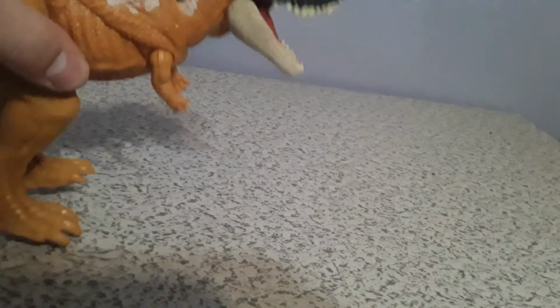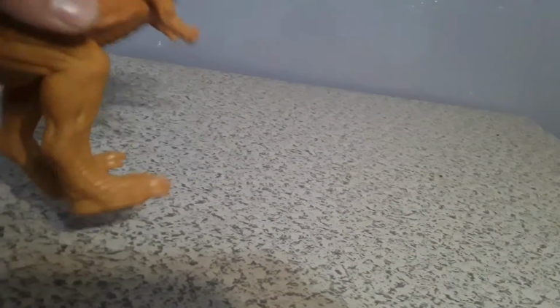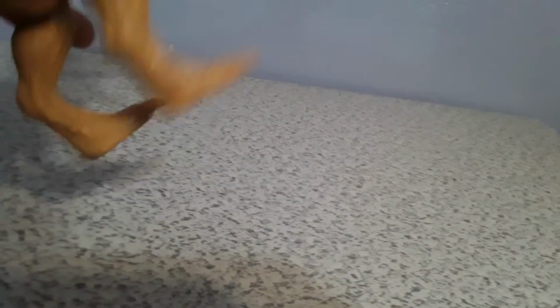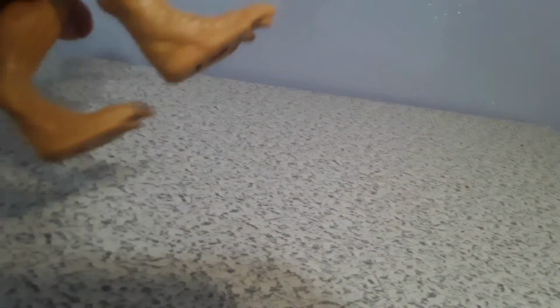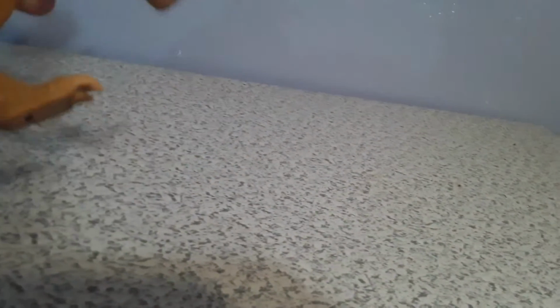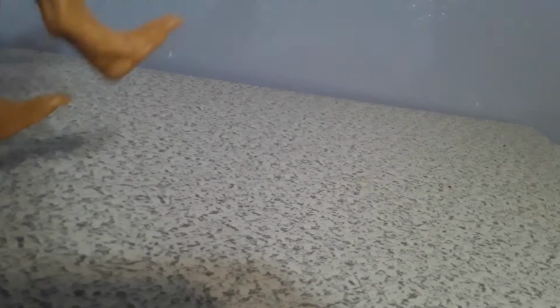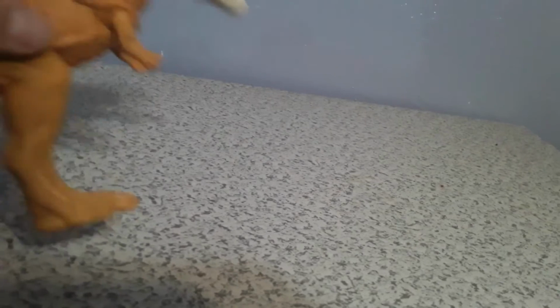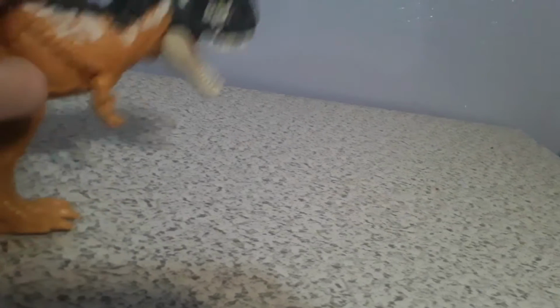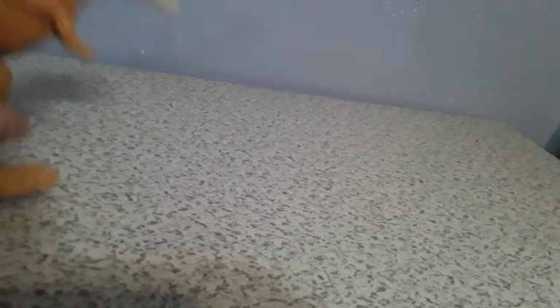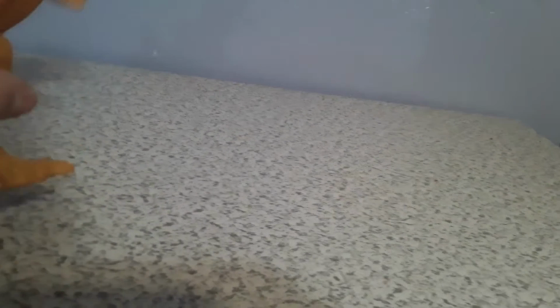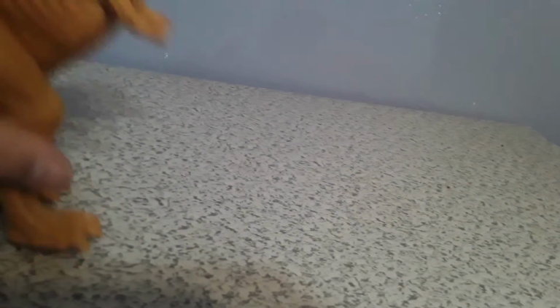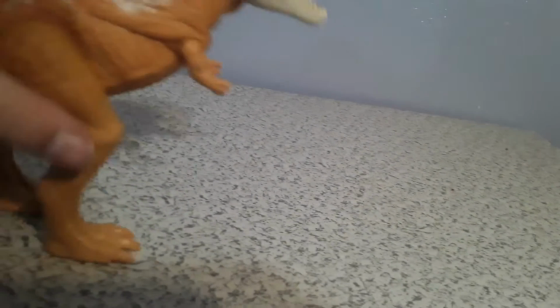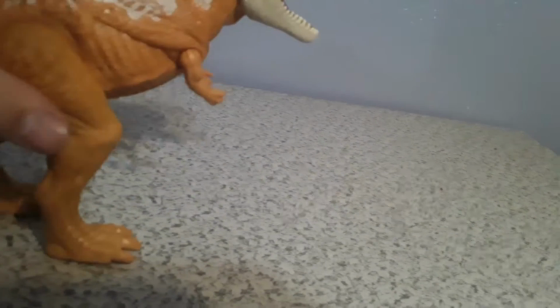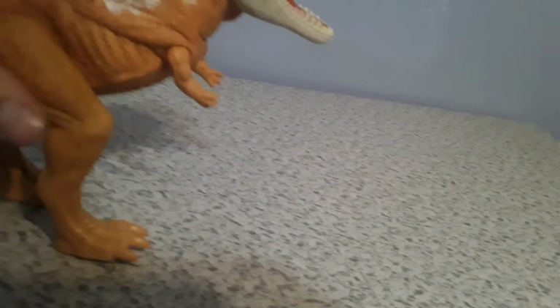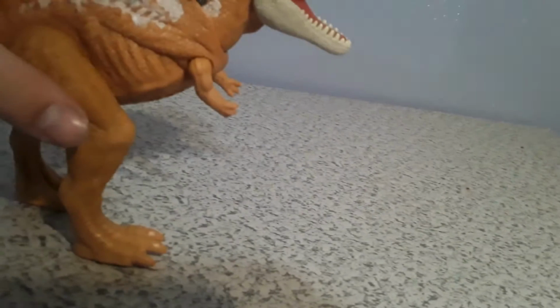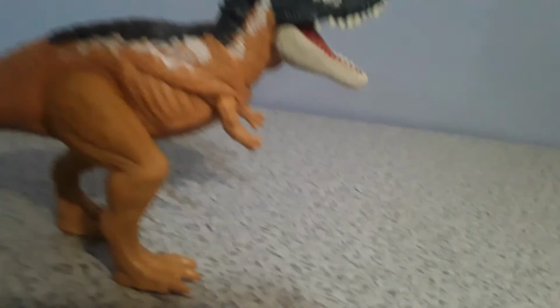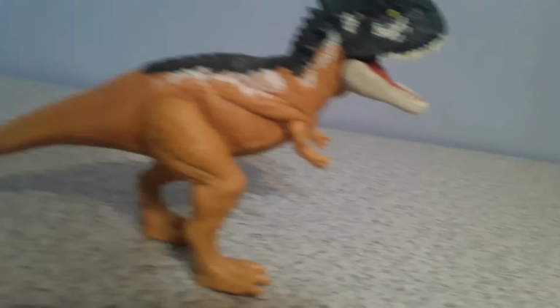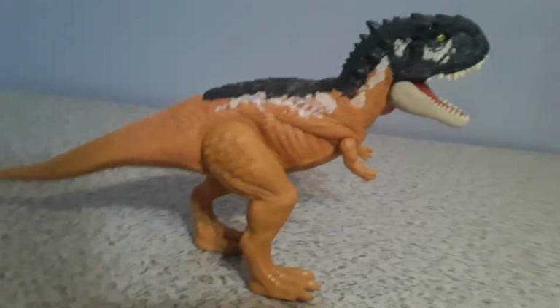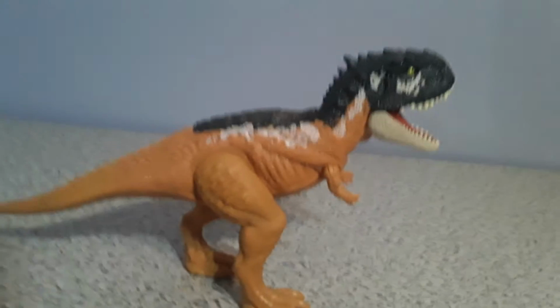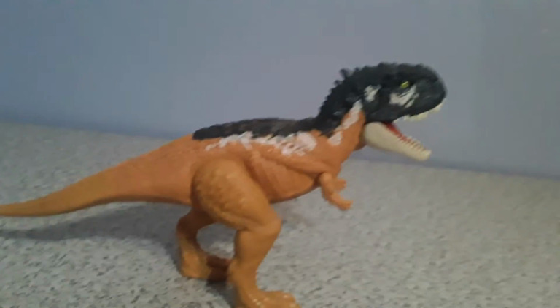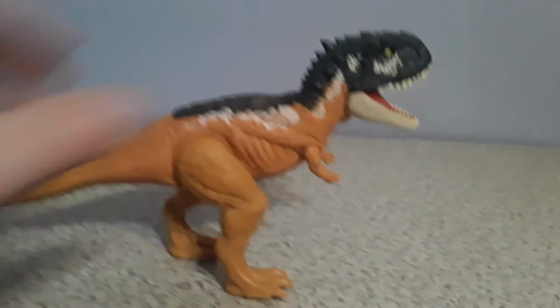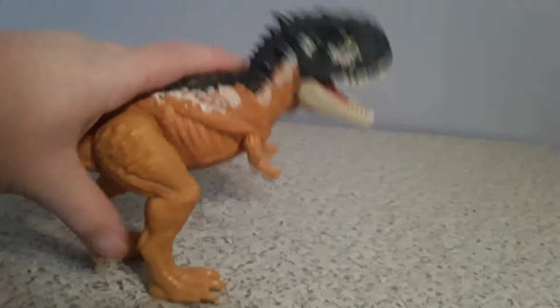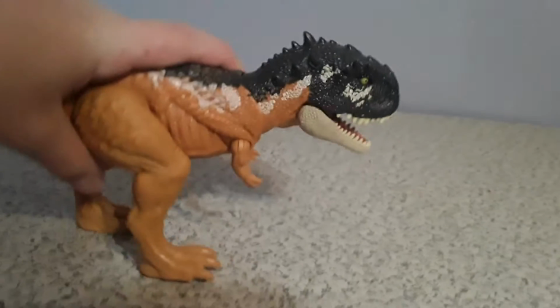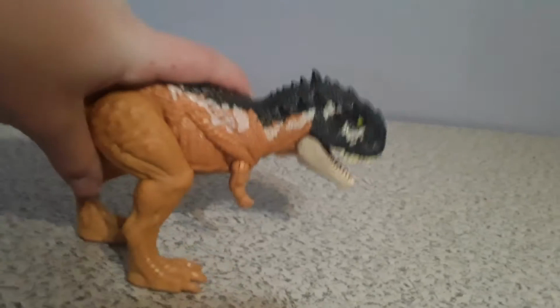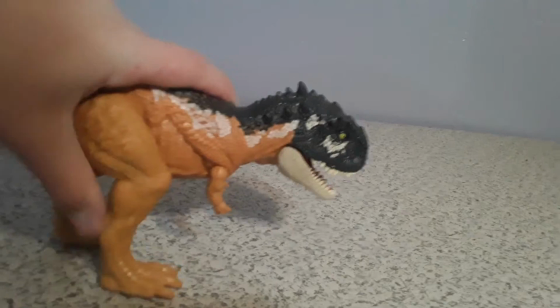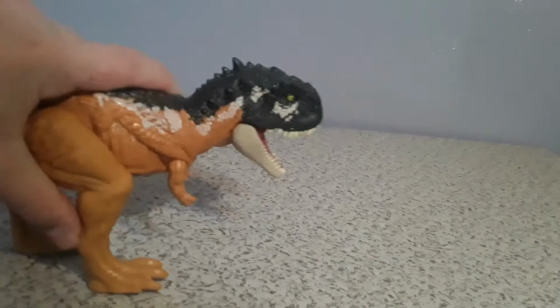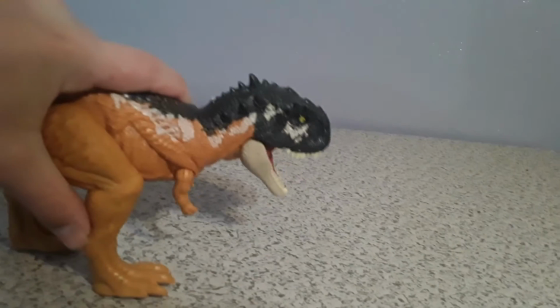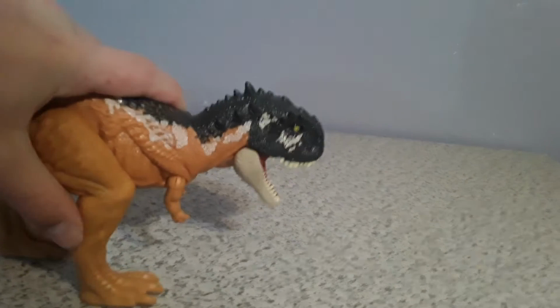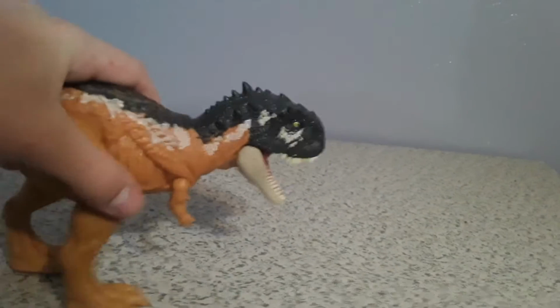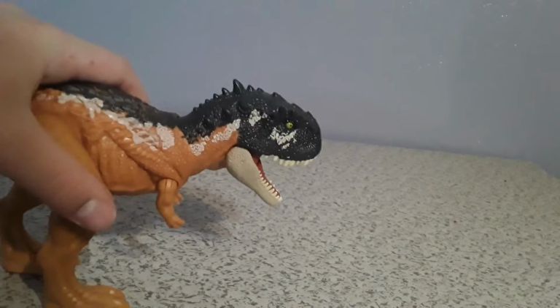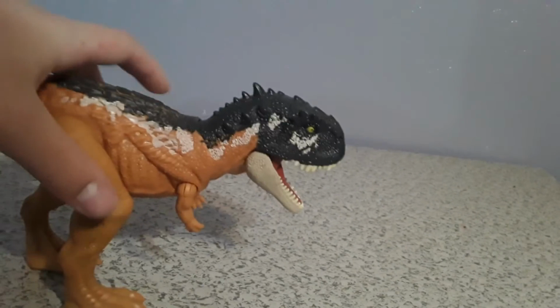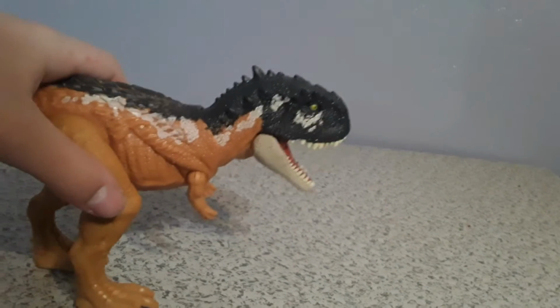As for the legs, I believe you can pose the legs. You can make them look like he's standing up or standing downwards.